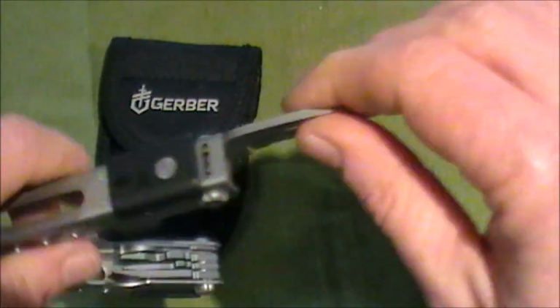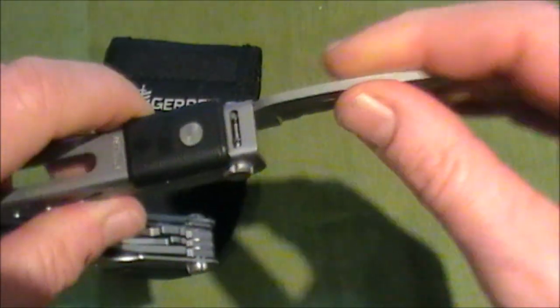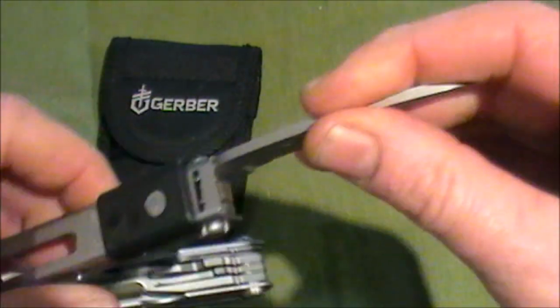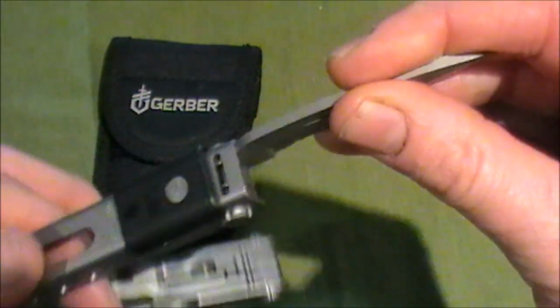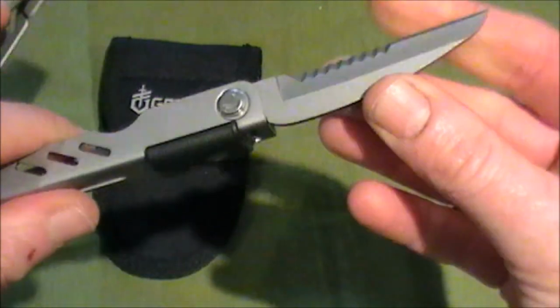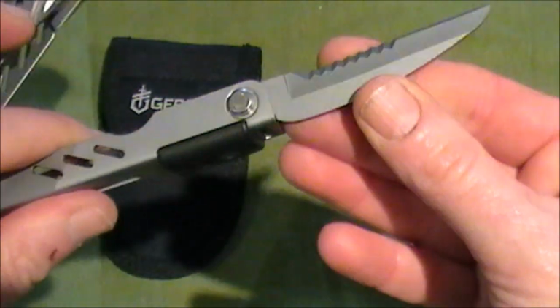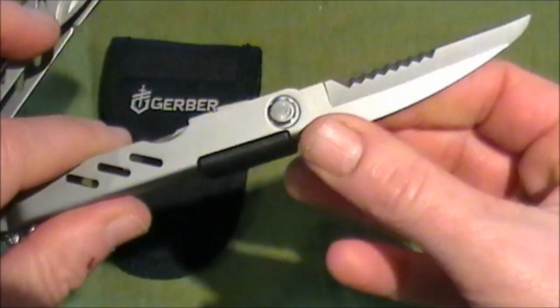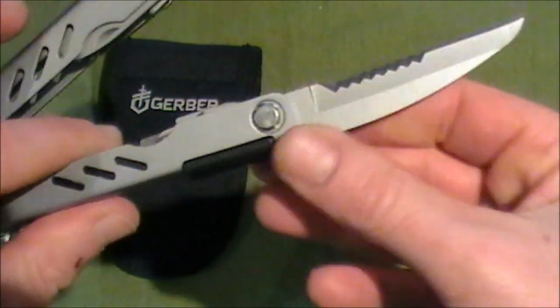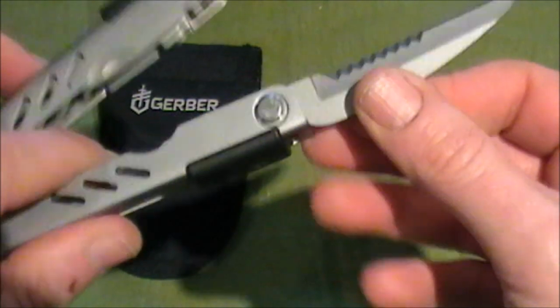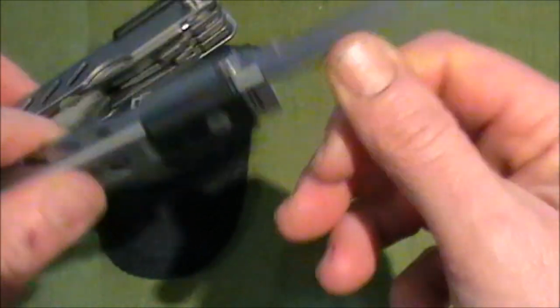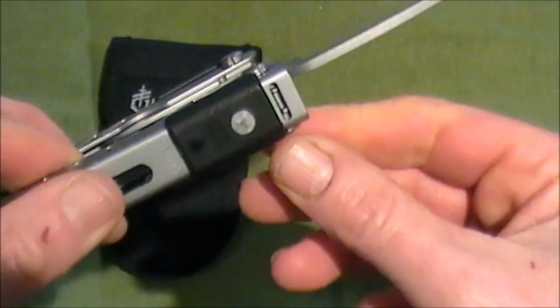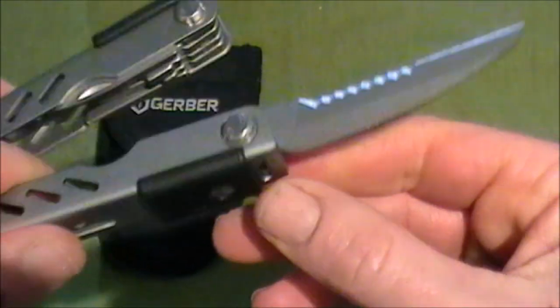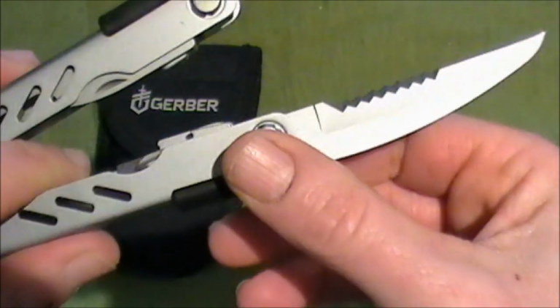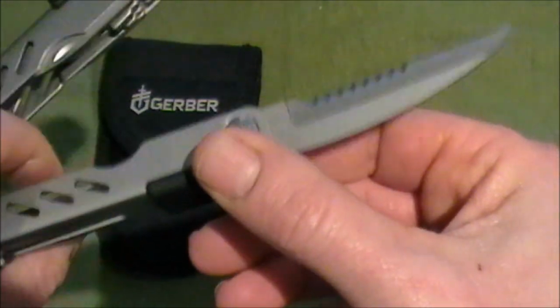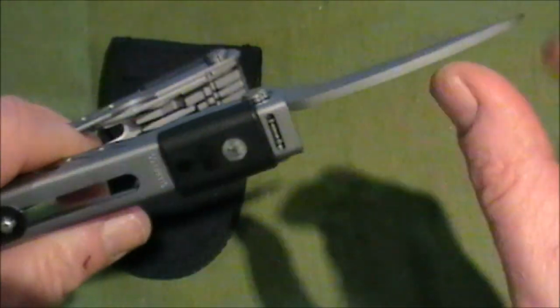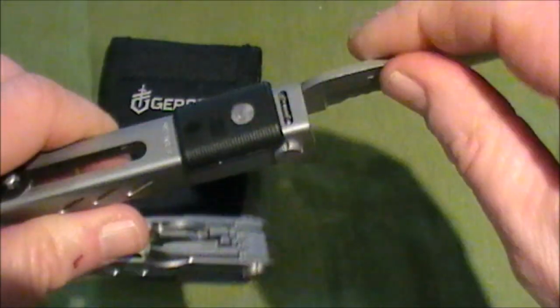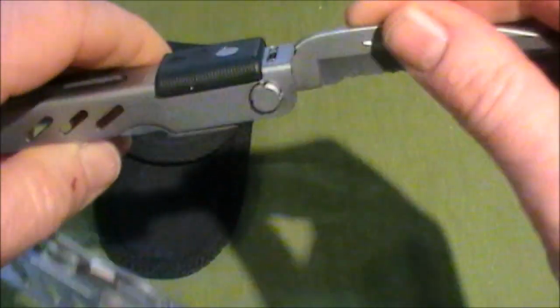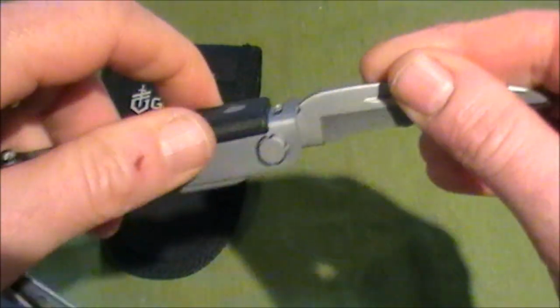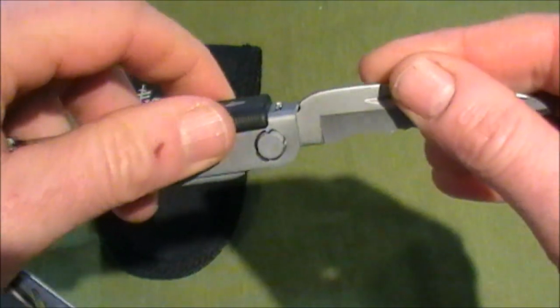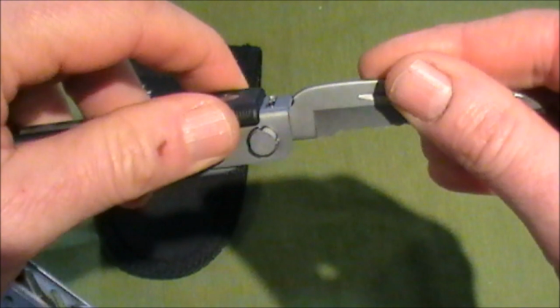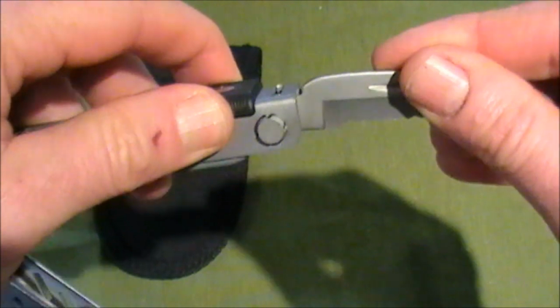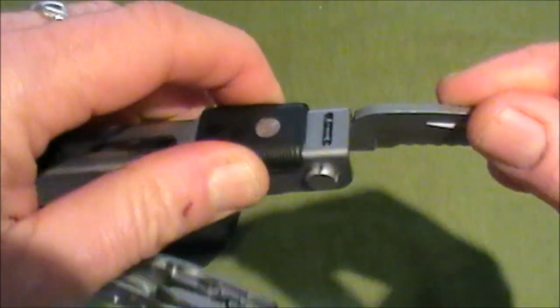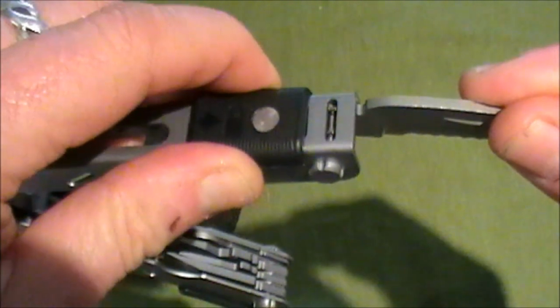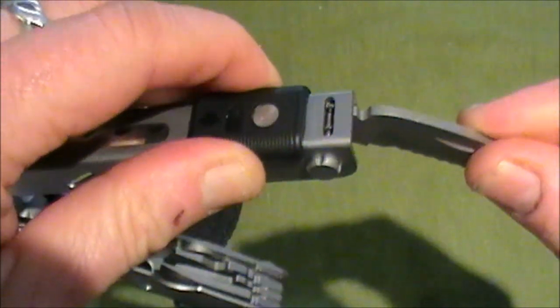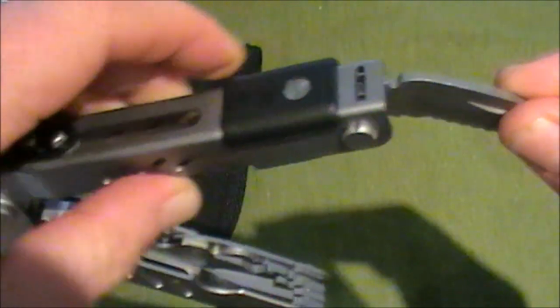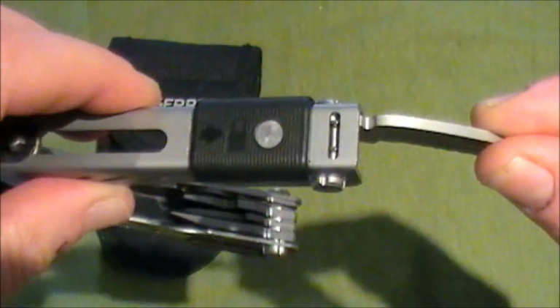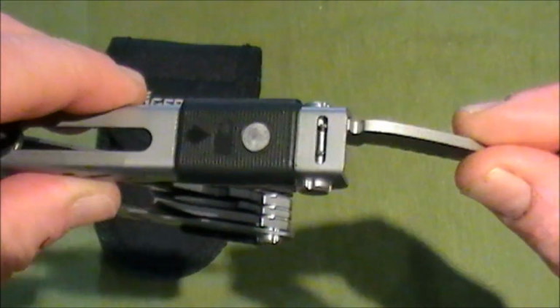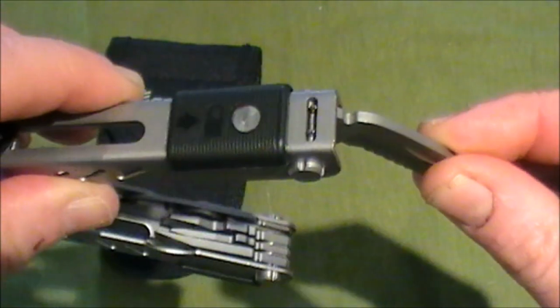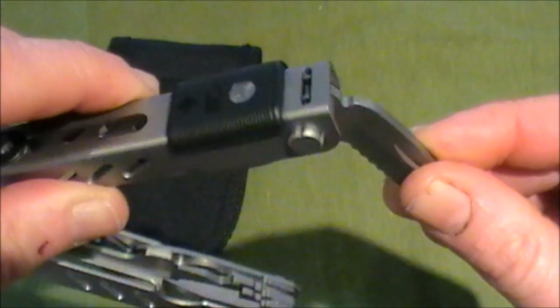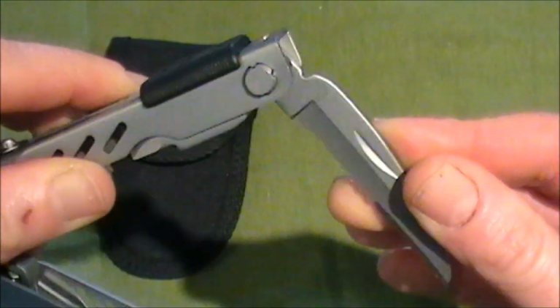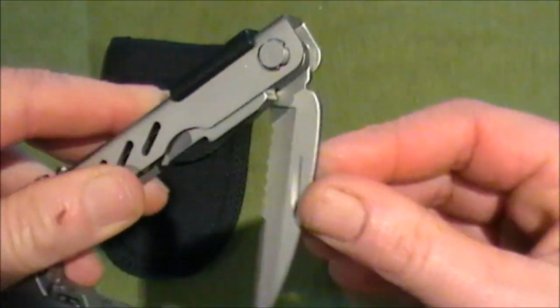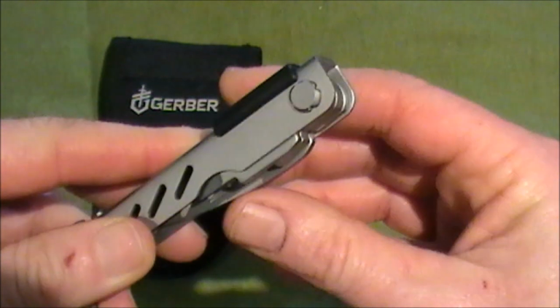Every single tool locks into place. There's a mechanism where it locks, and to unlock it you simply pull back — or slide back — that lever, and then it closes.